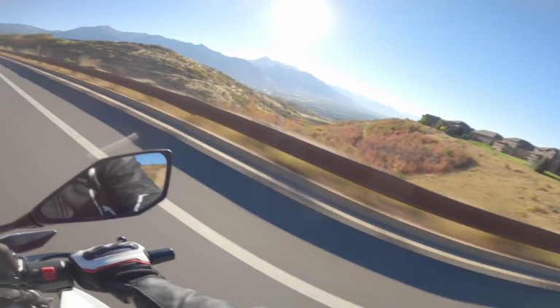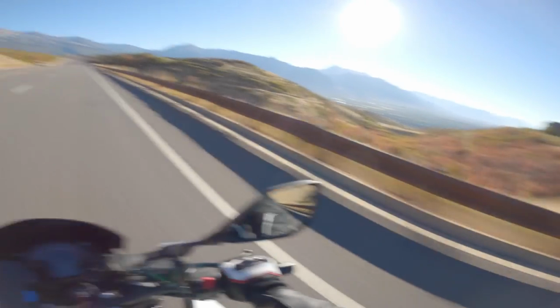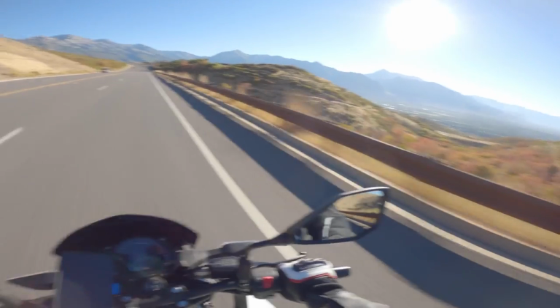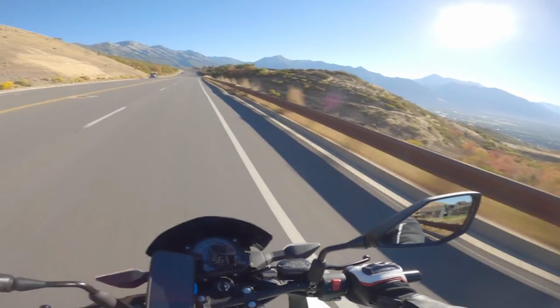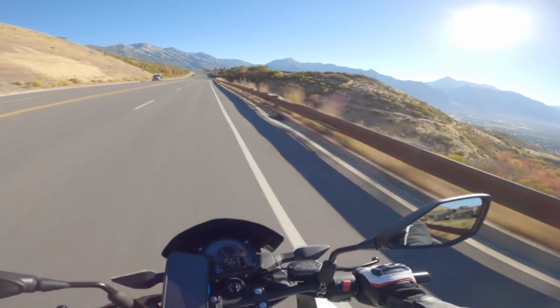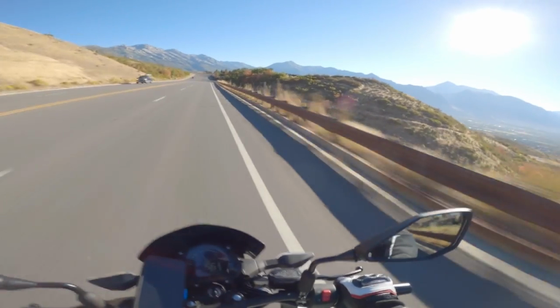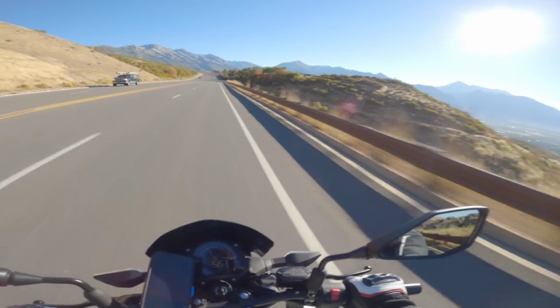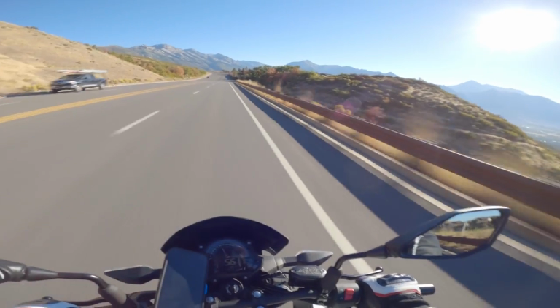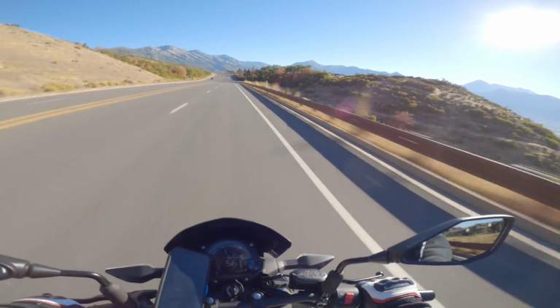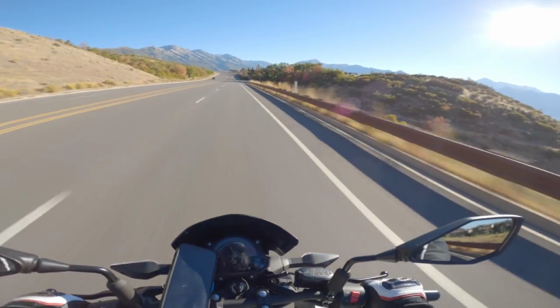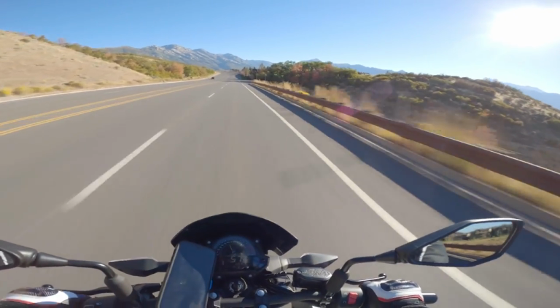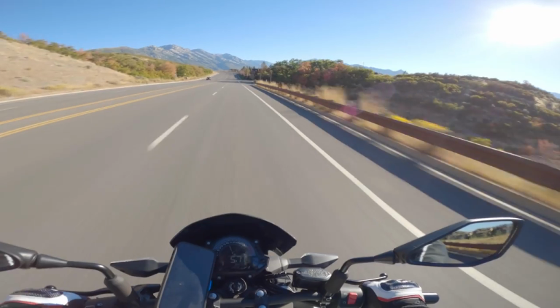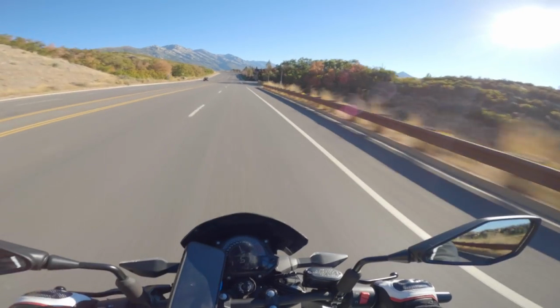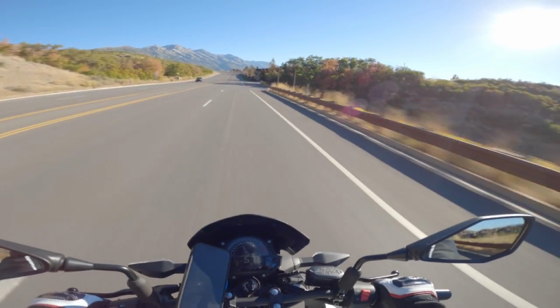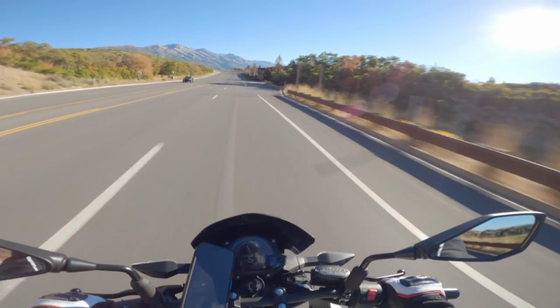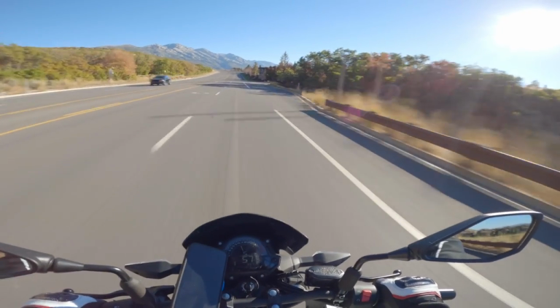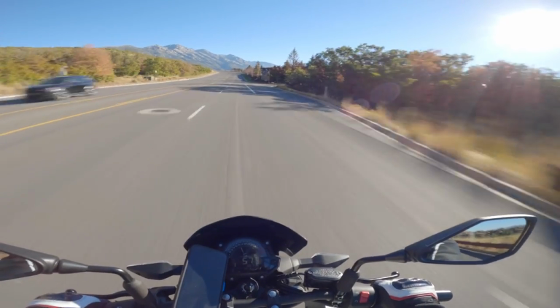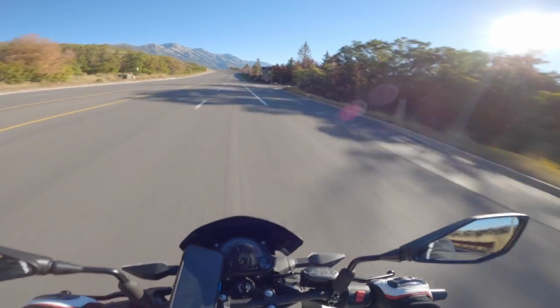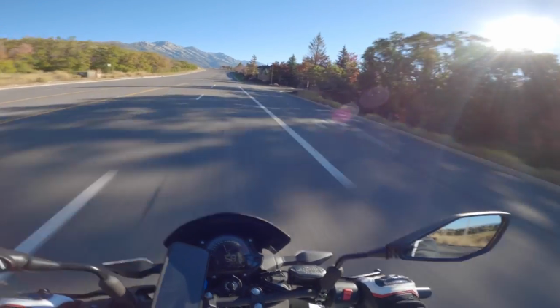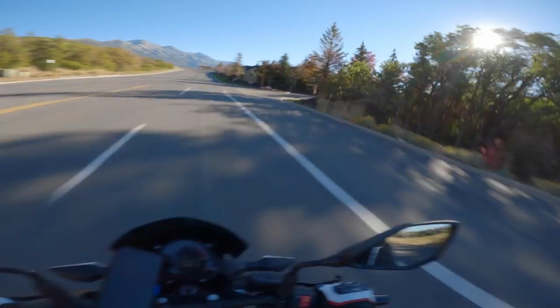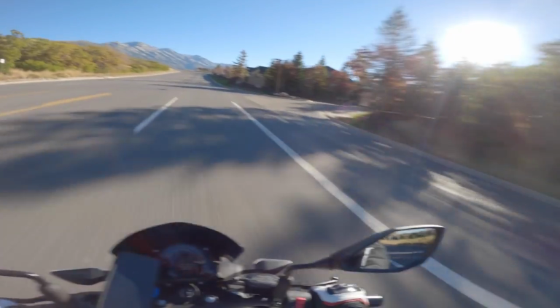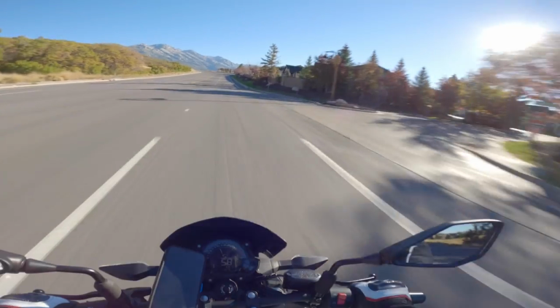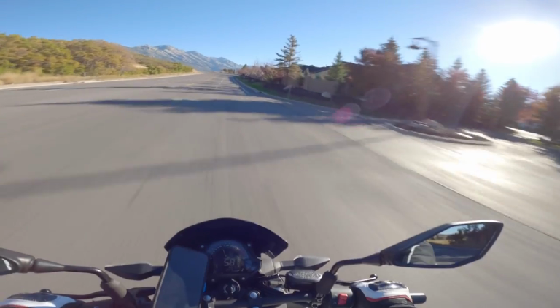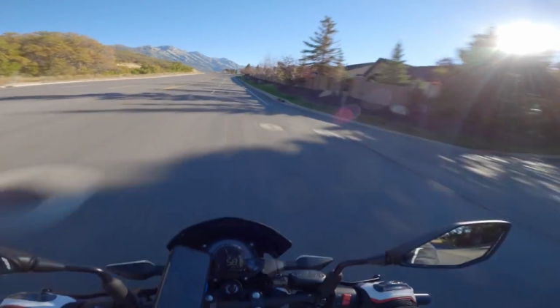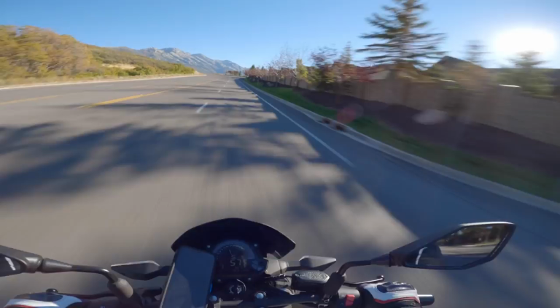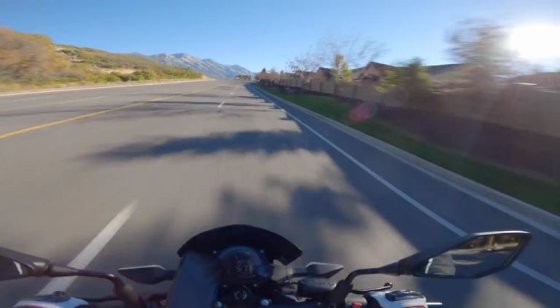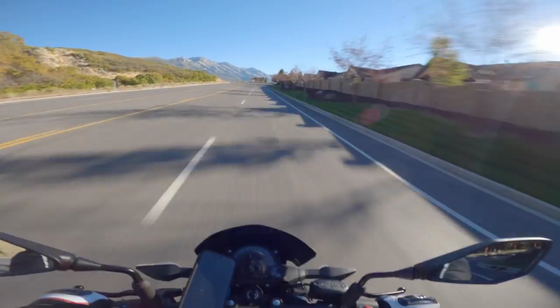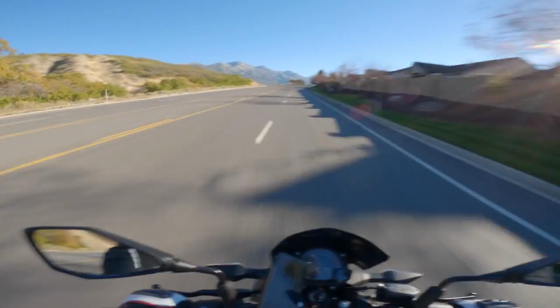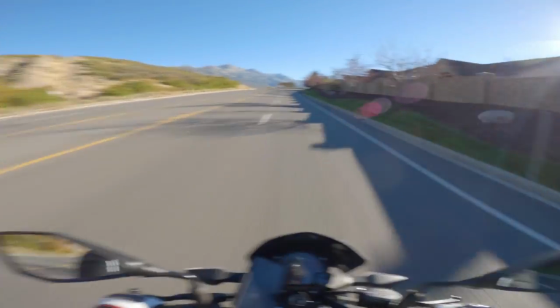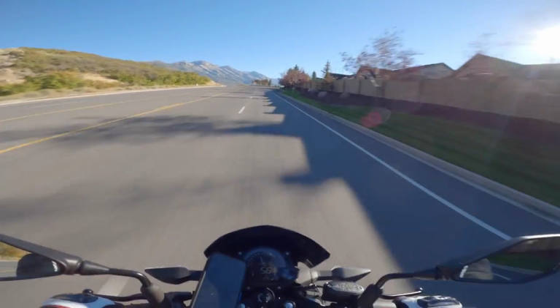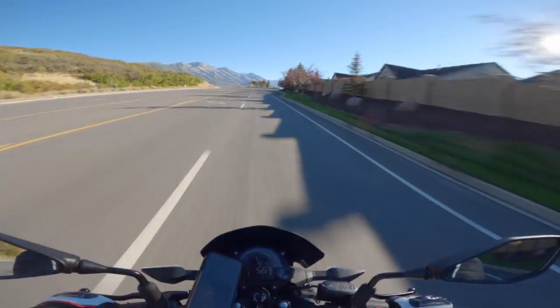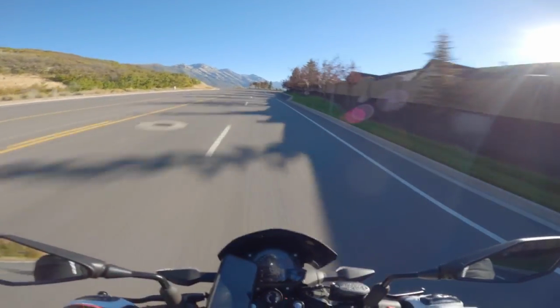Starting to get some nice colors on the trees. It's October 6th today.